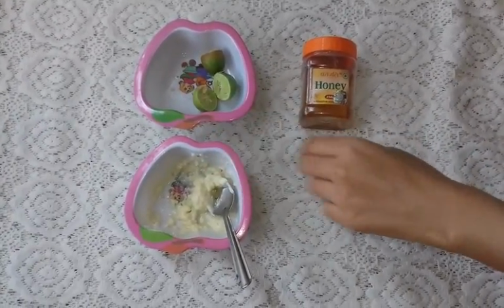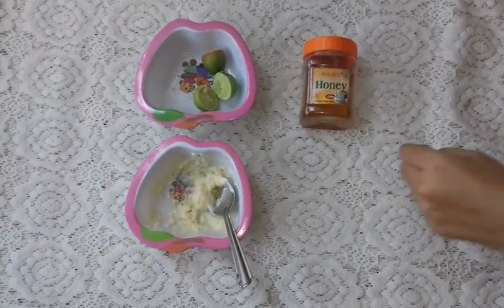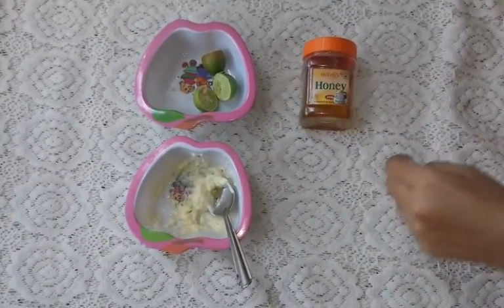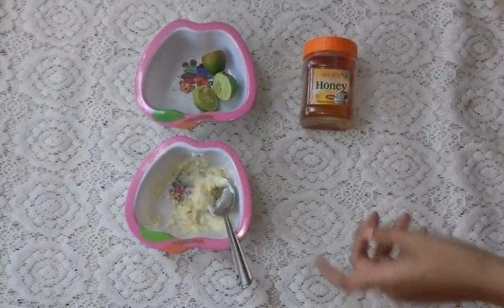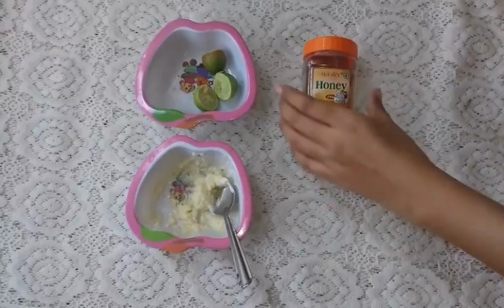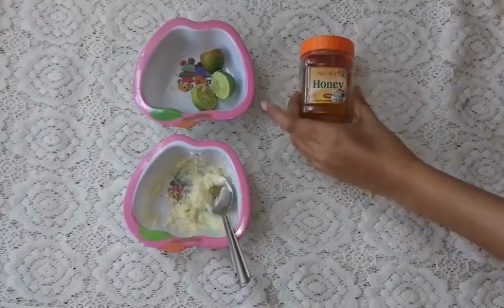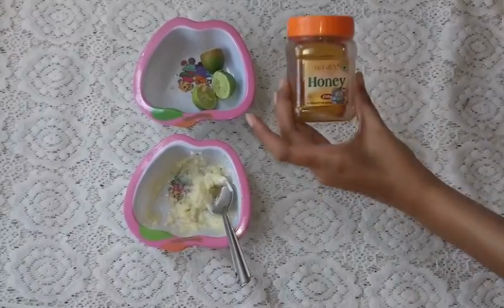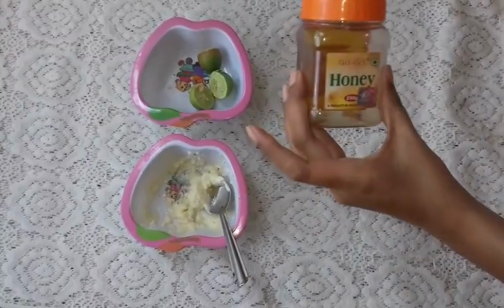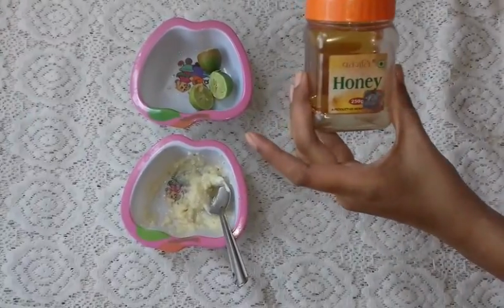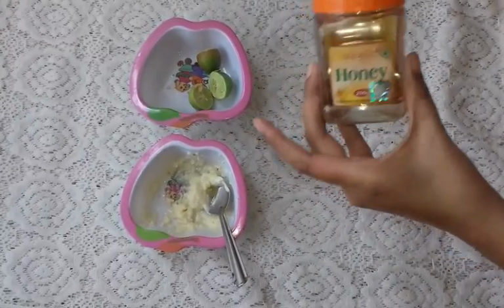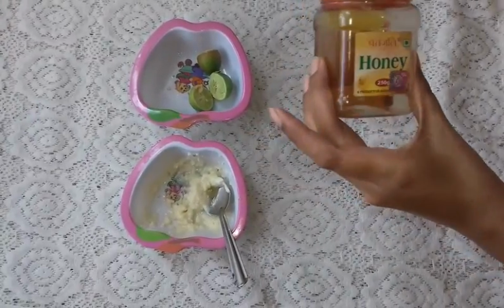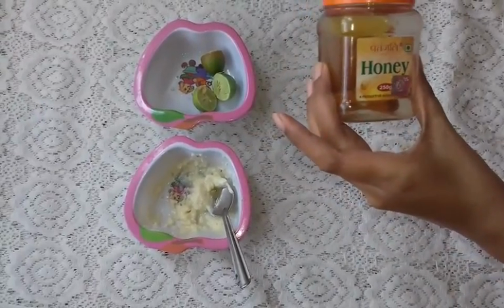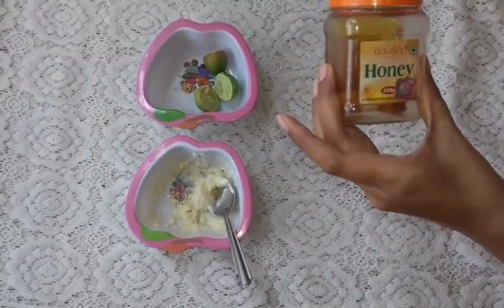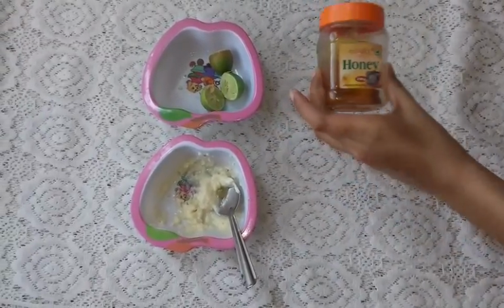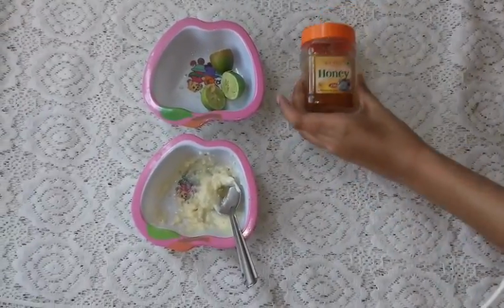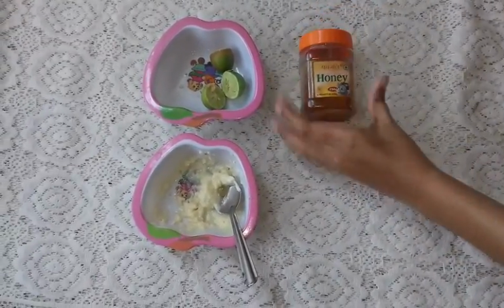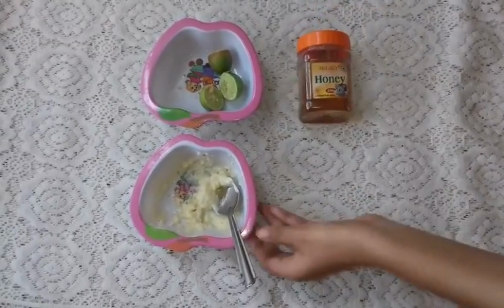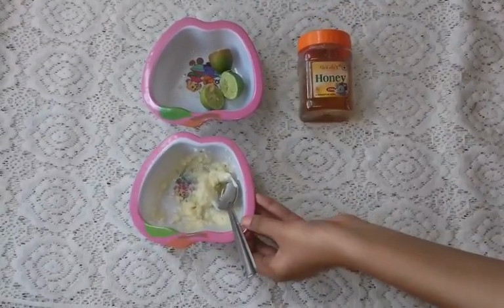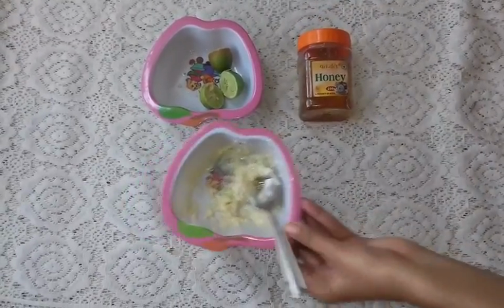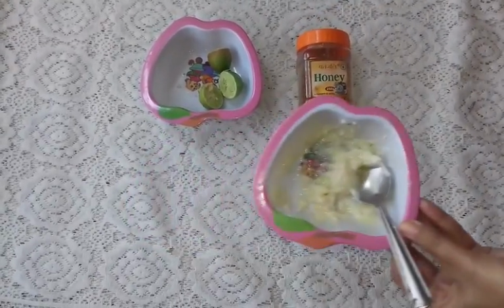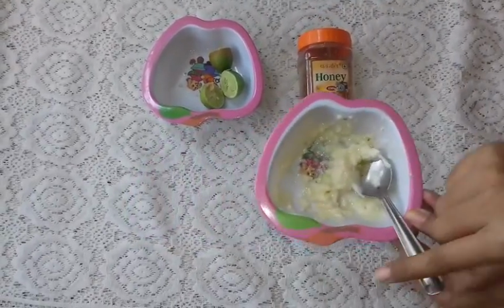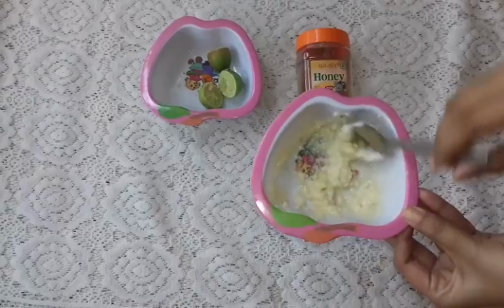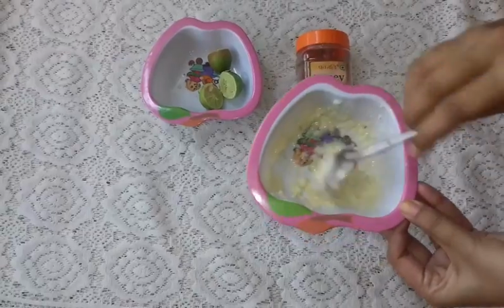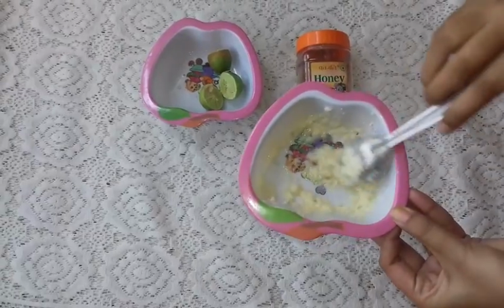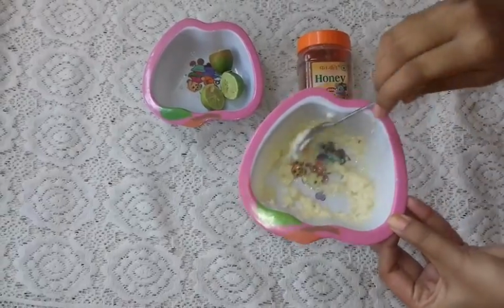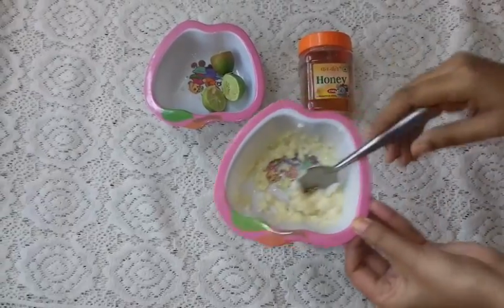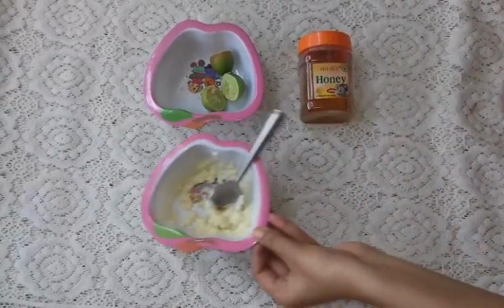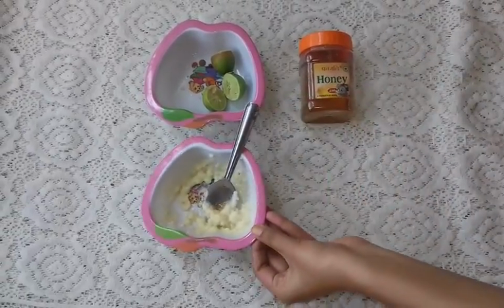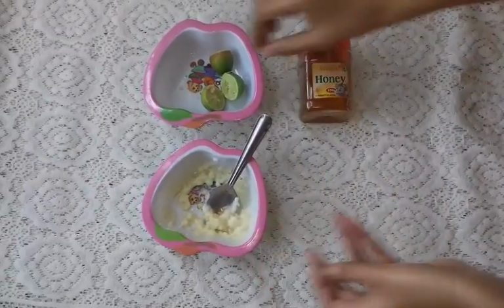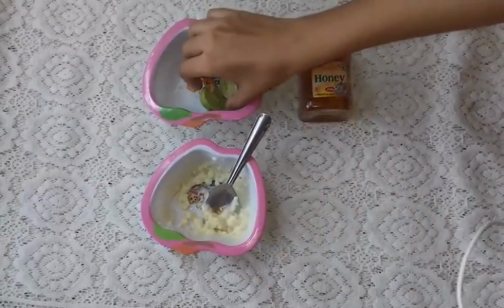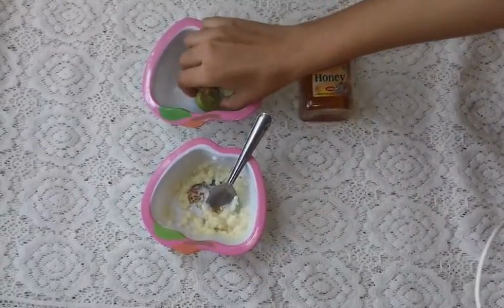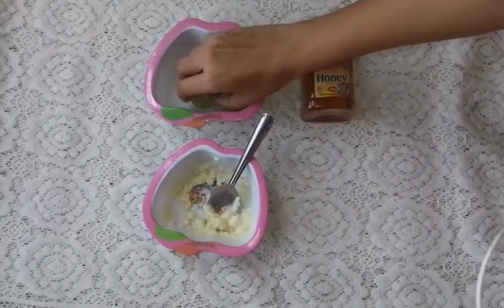Today I have honey — this is from Patanjali. And here I have Malai, and here I have lemon.